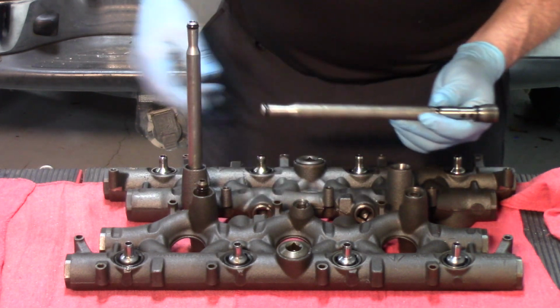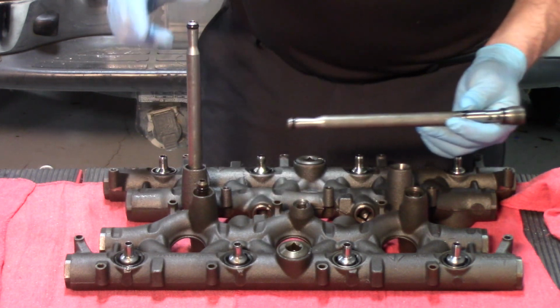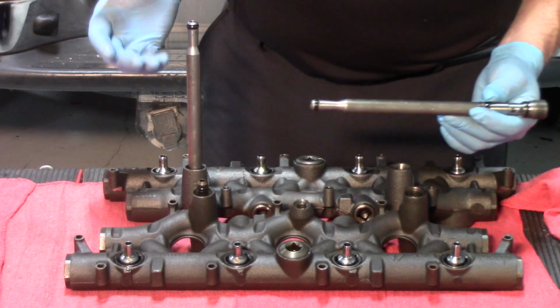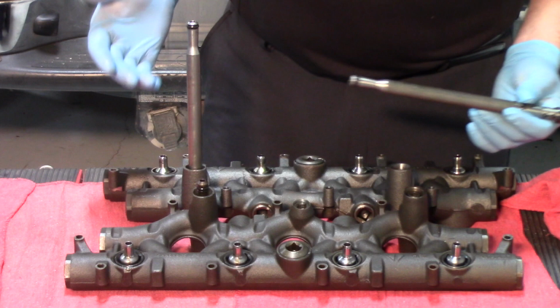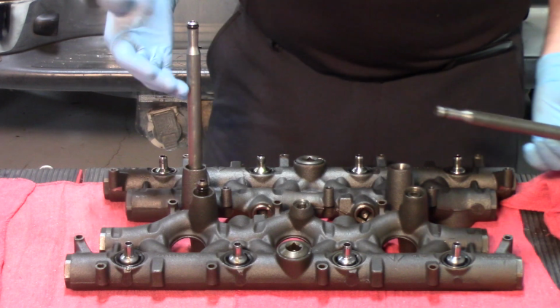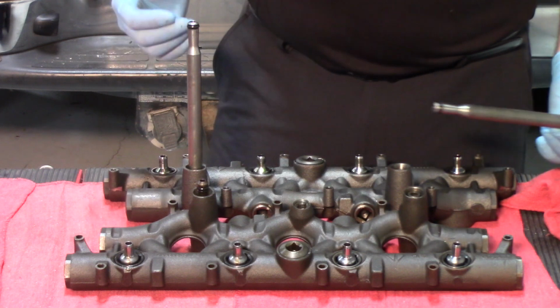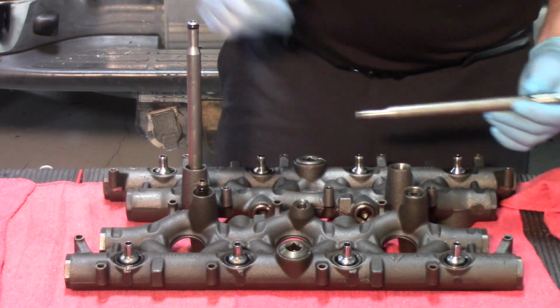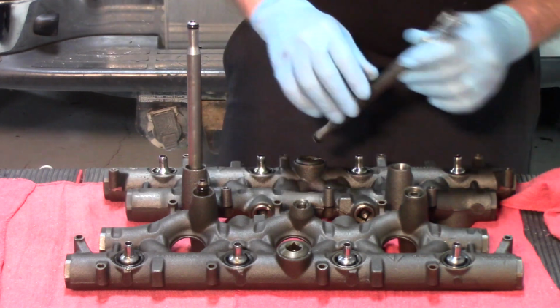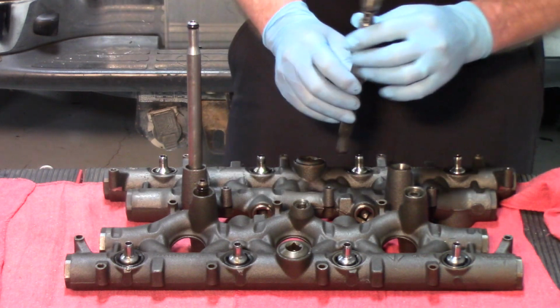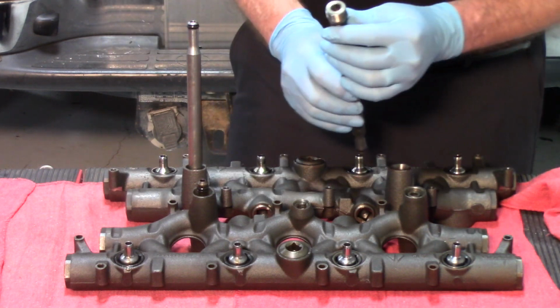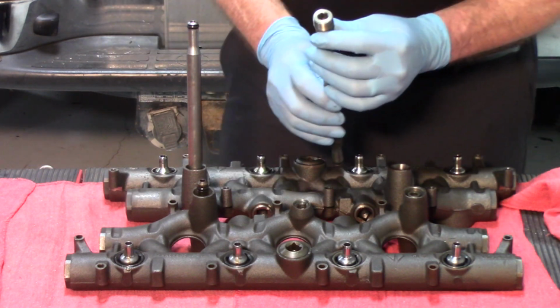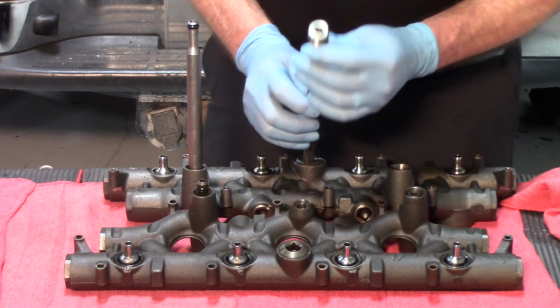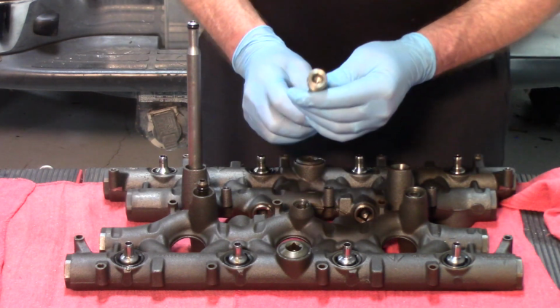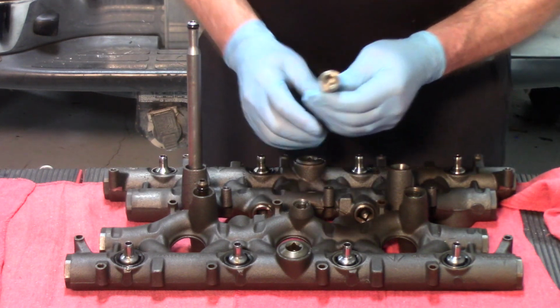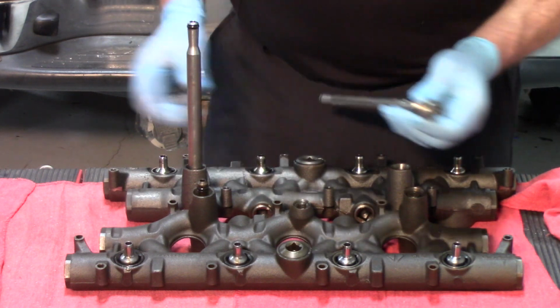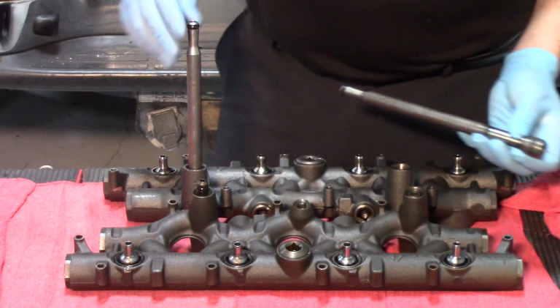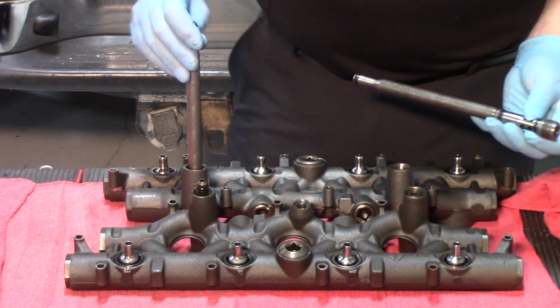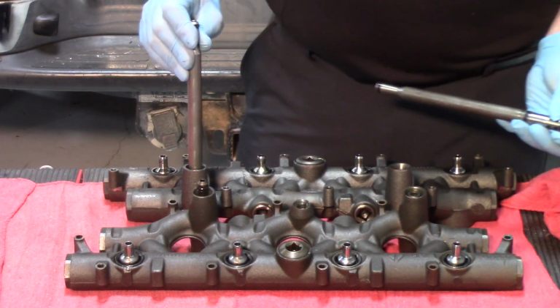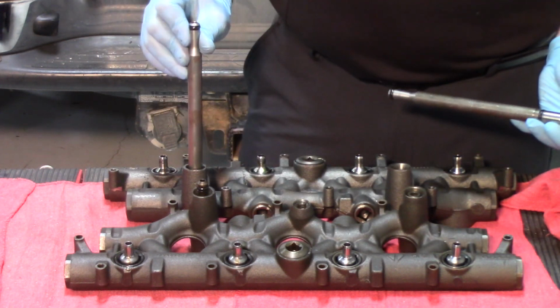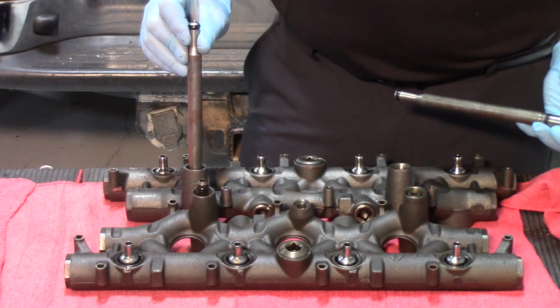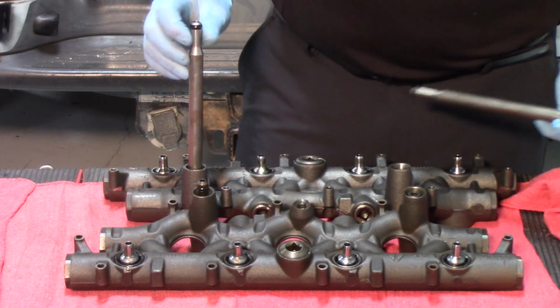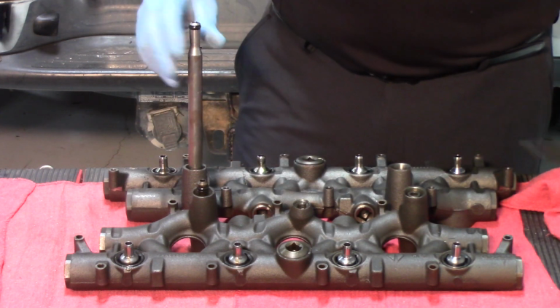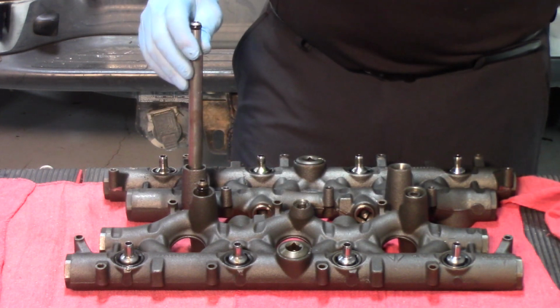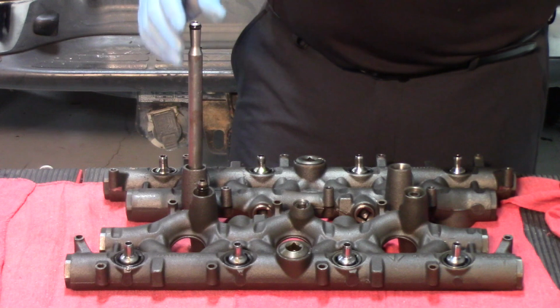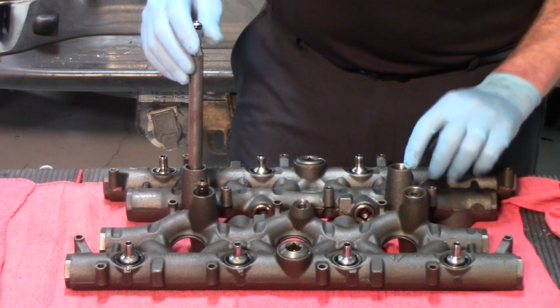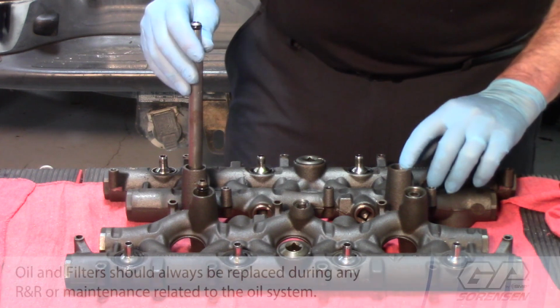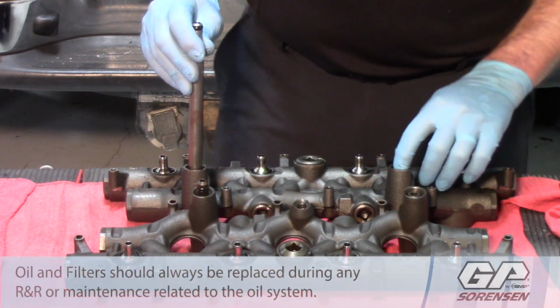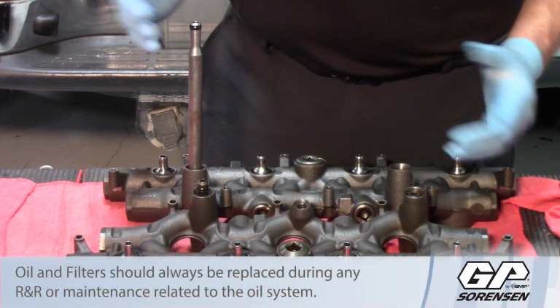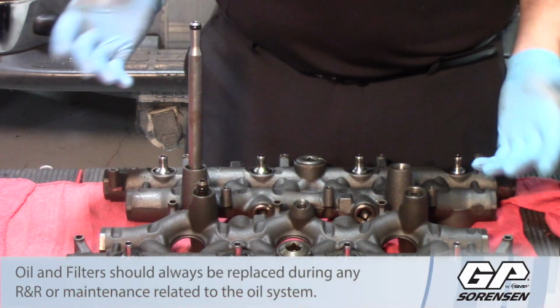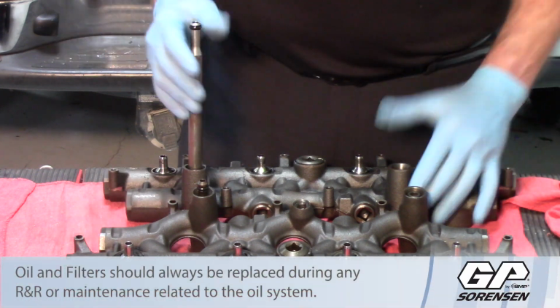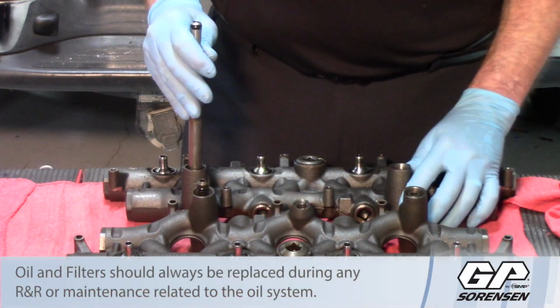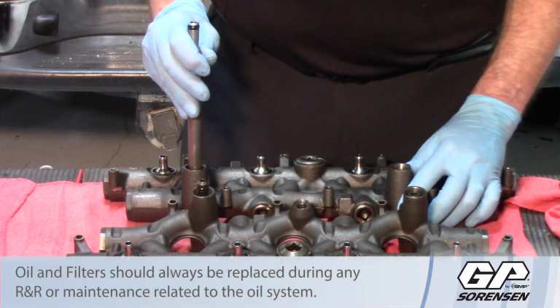In order to pull these out, it simply requires a hex tool. Remove the stand pipe and the dummy plug and replace them with new units.